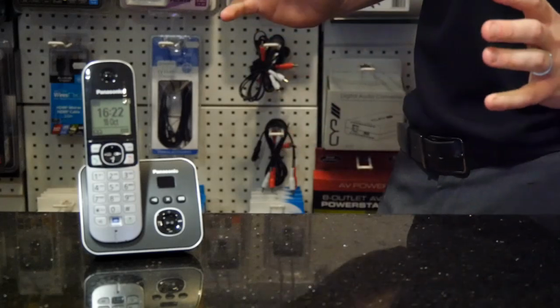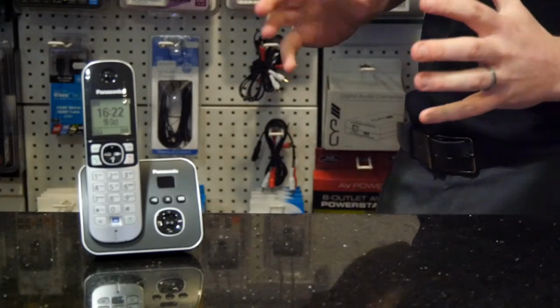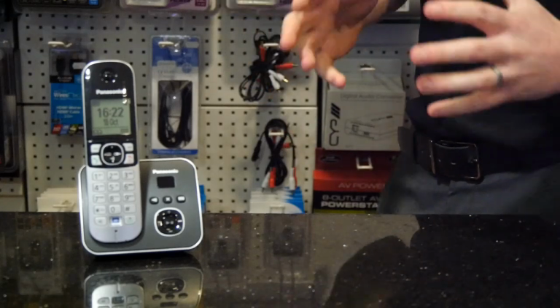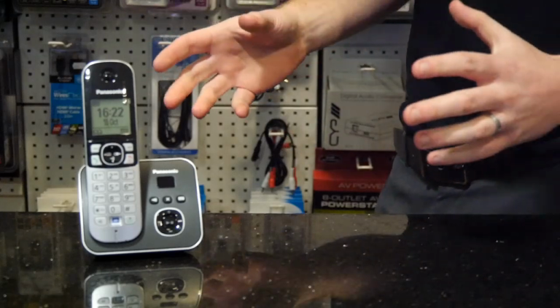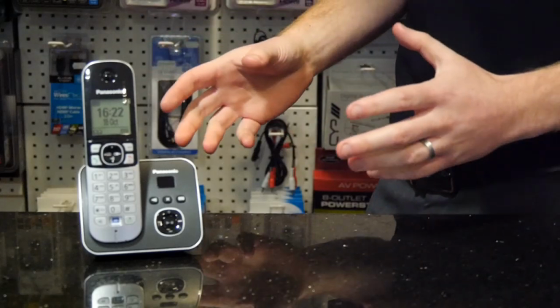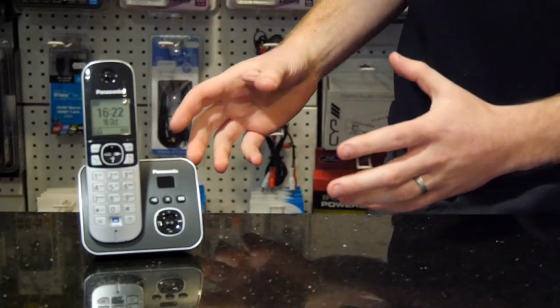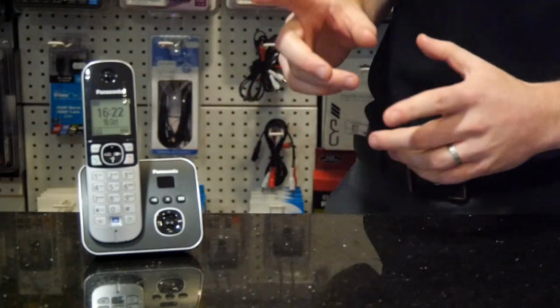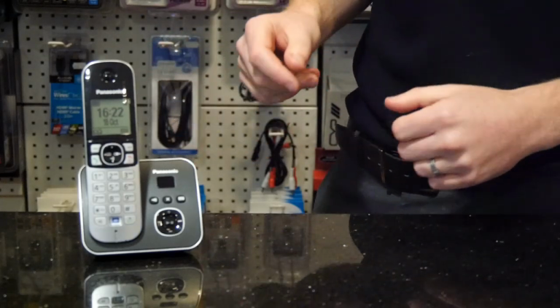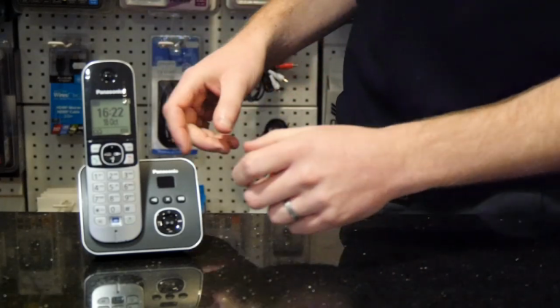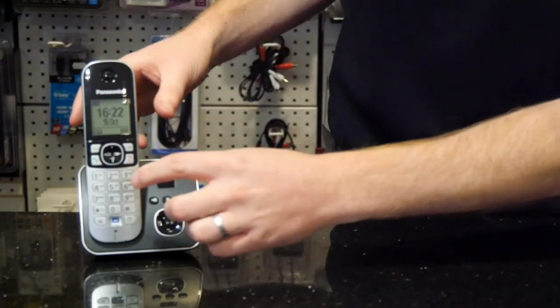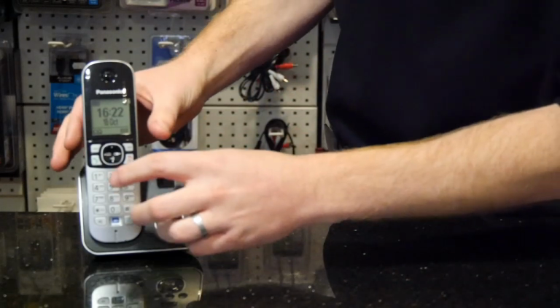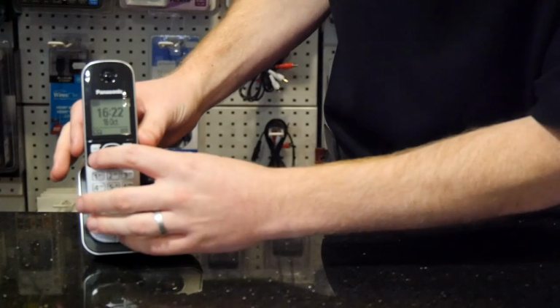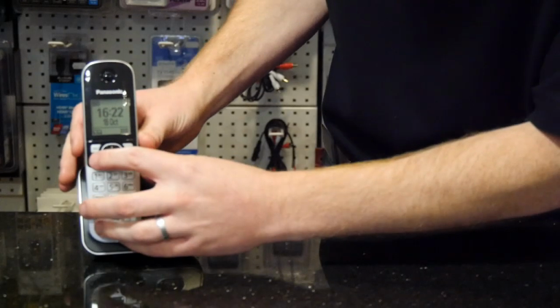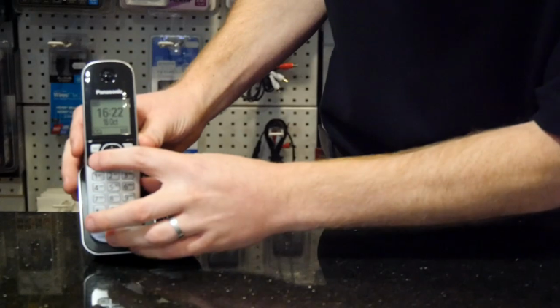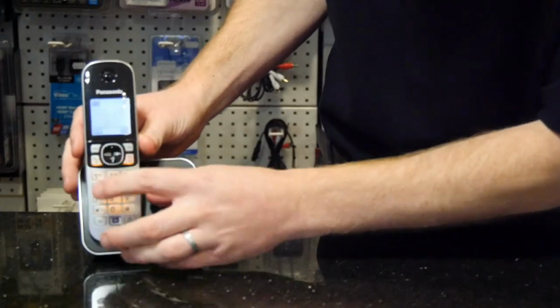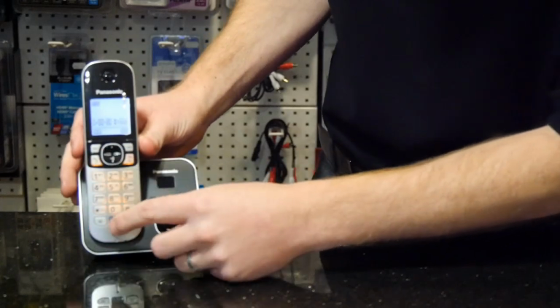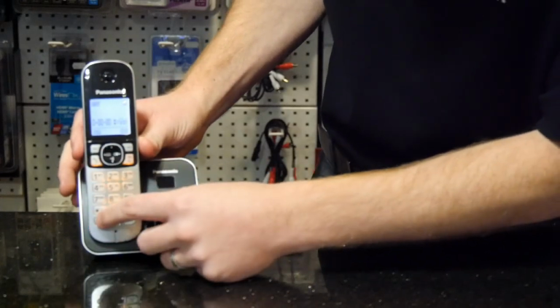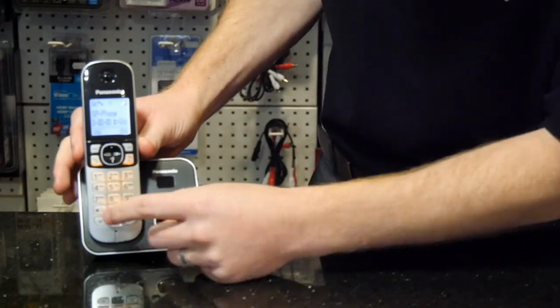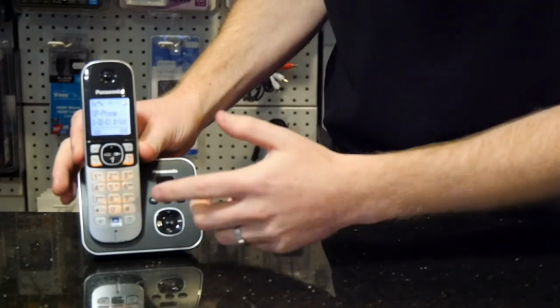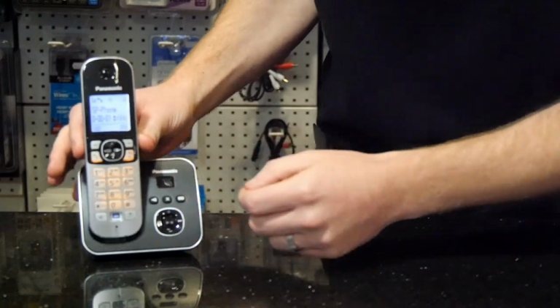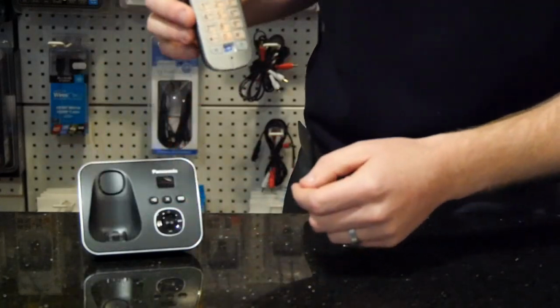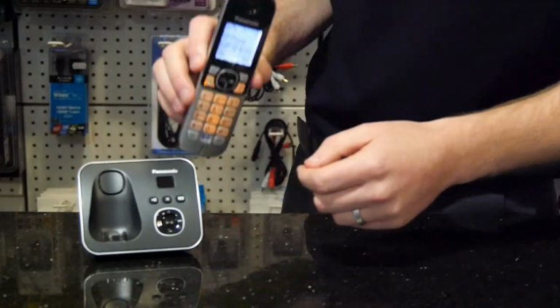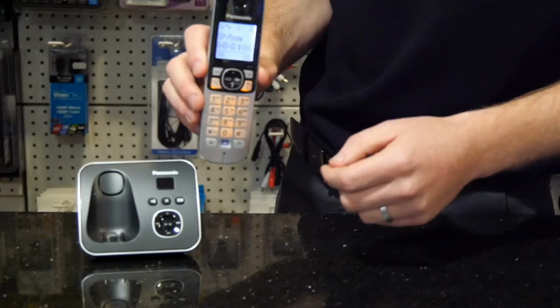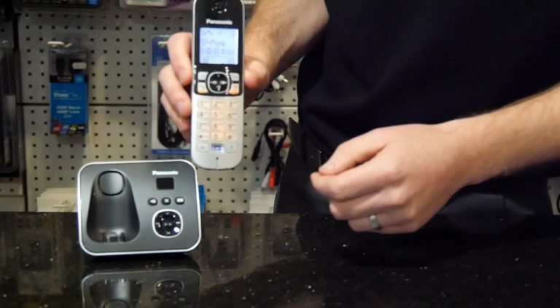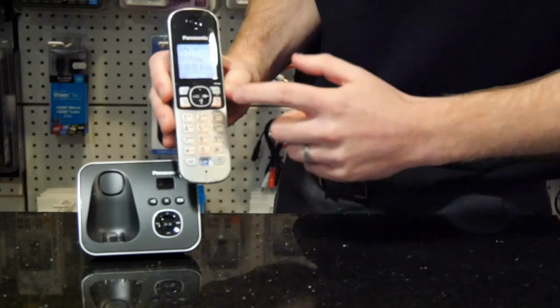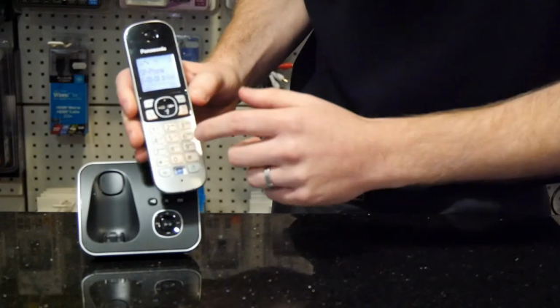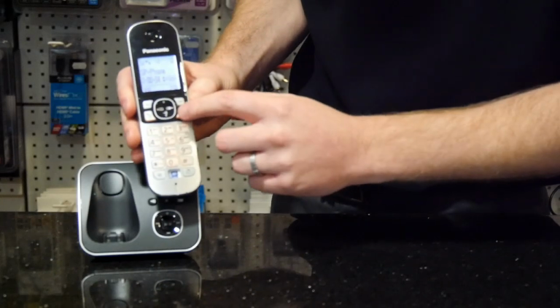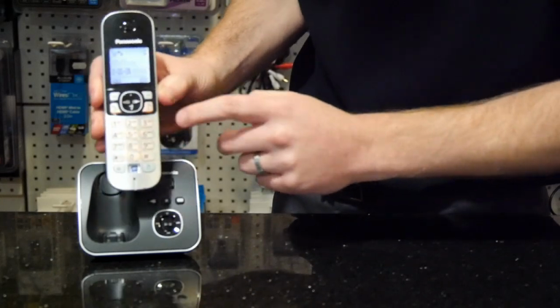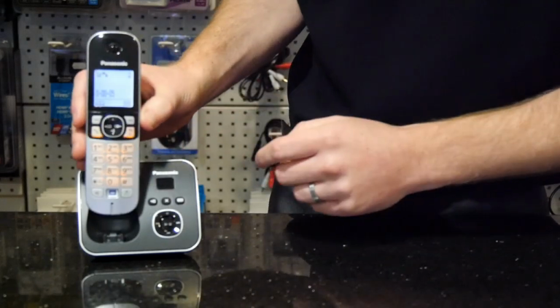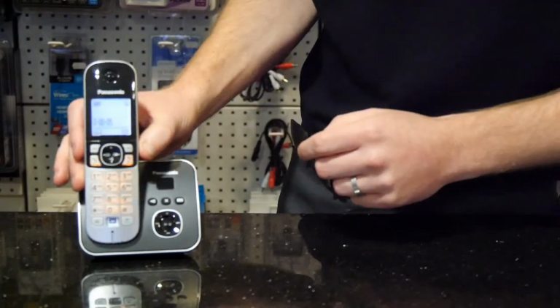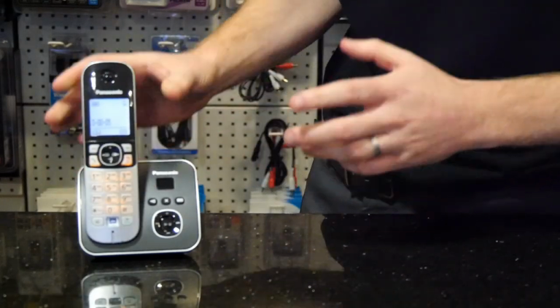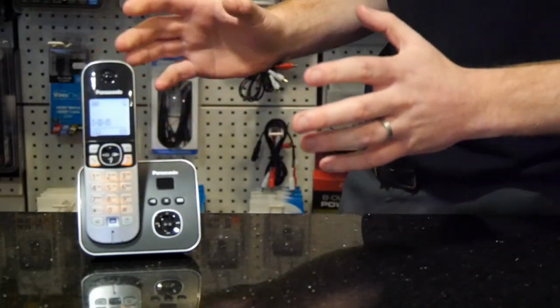In this situation we're going to assume you have at least one other working phone set. You can test that by just hearing a dial tone on the handset — if it's working it will allow you to make a phone call, so that's fine.